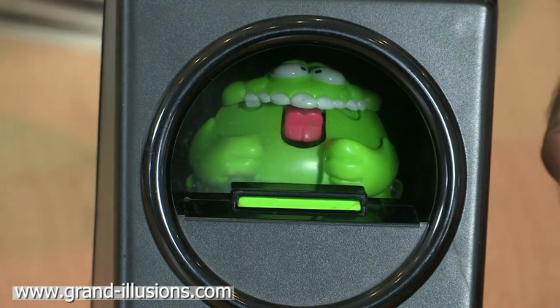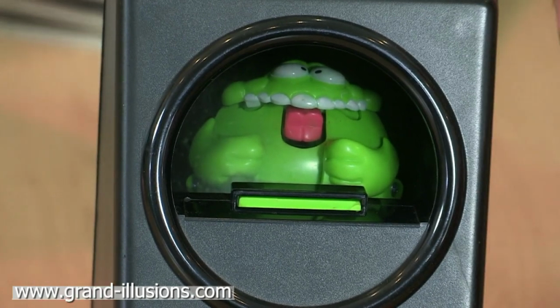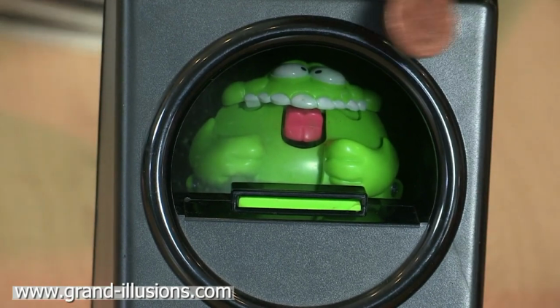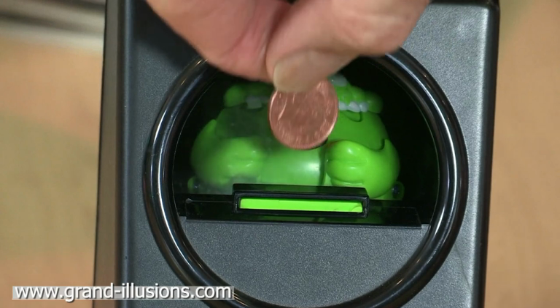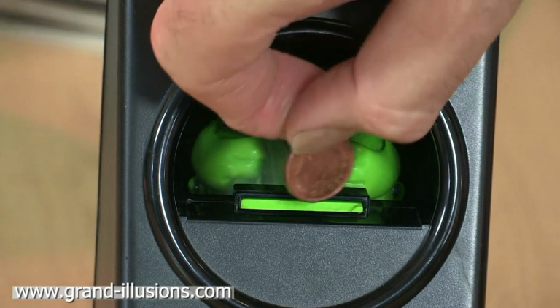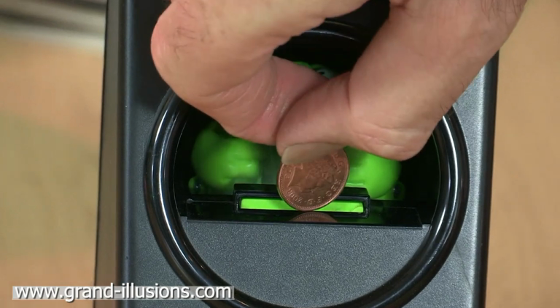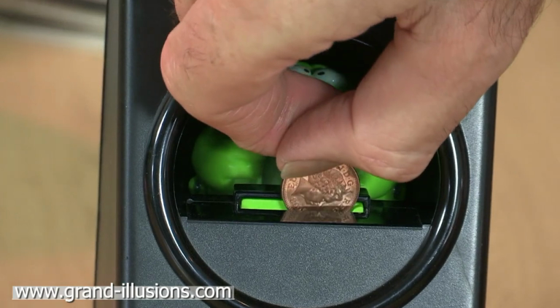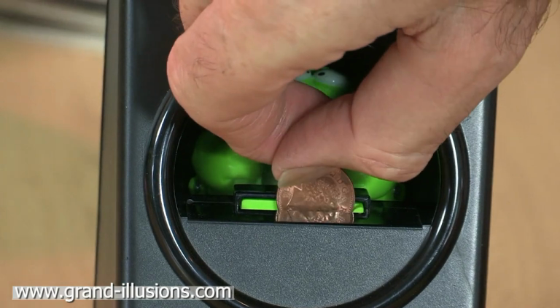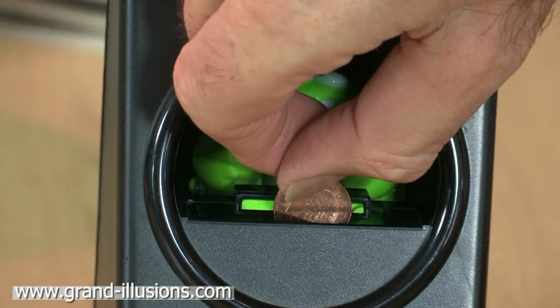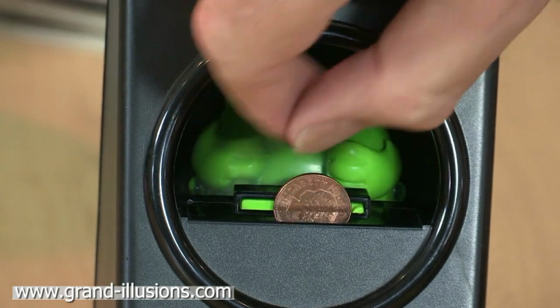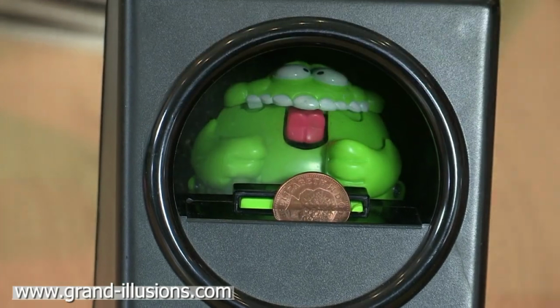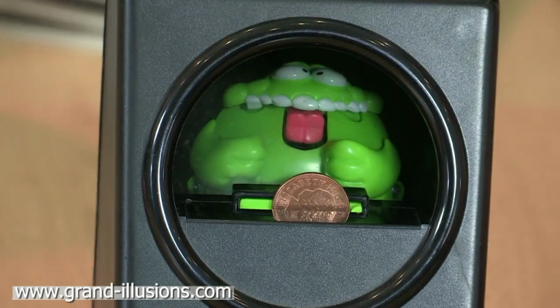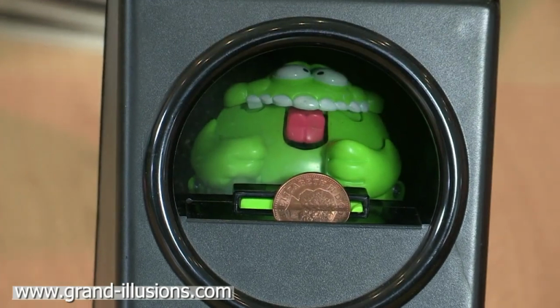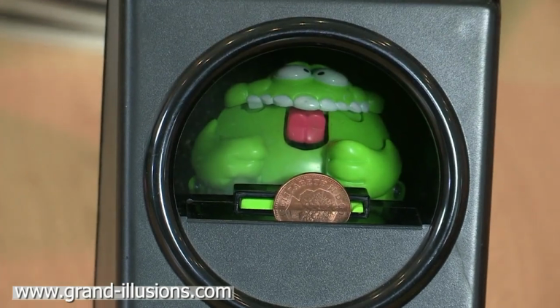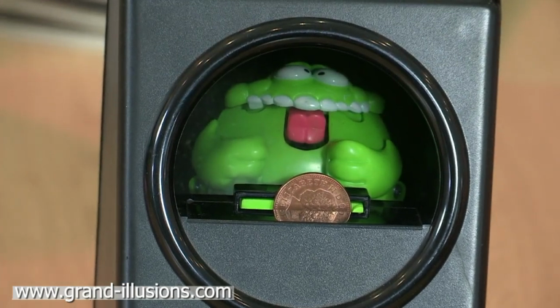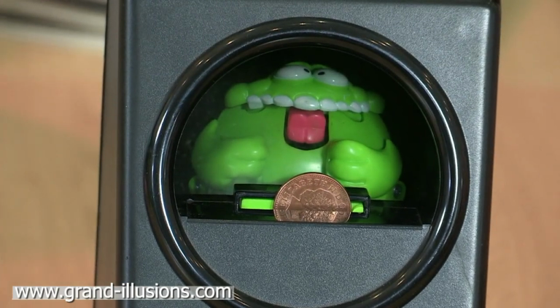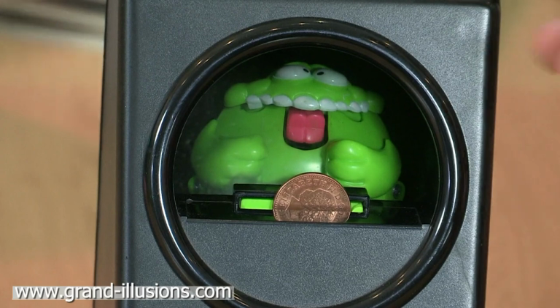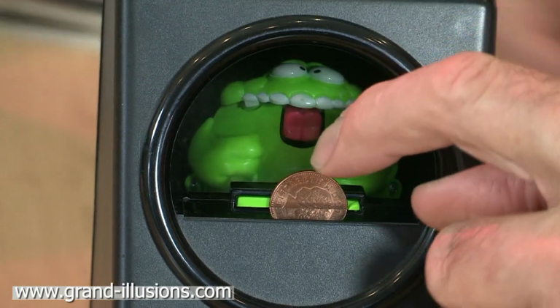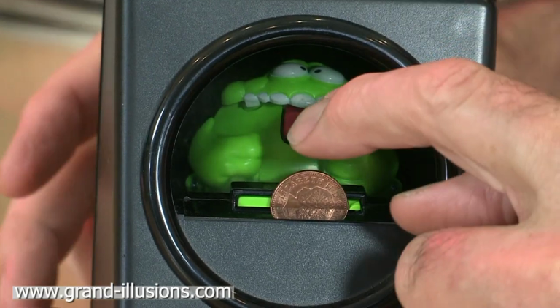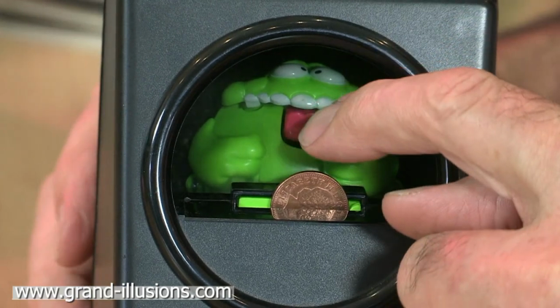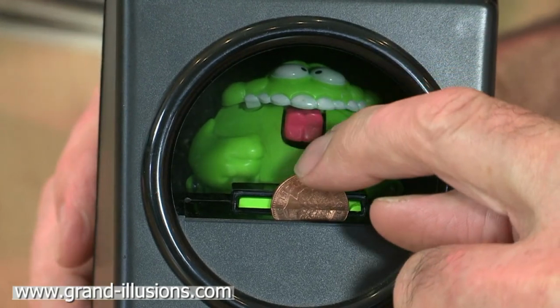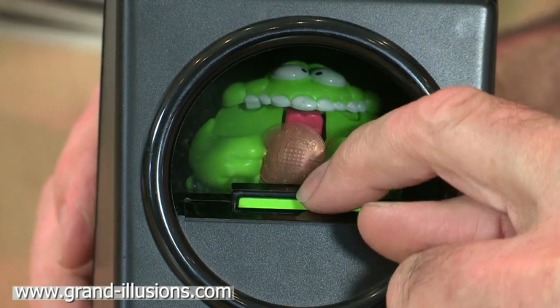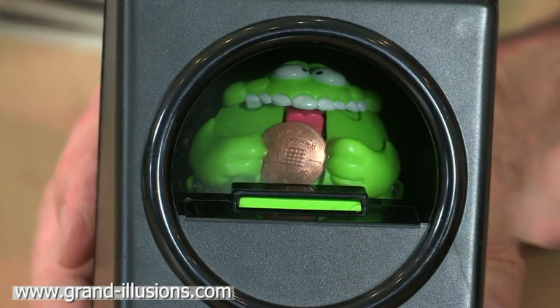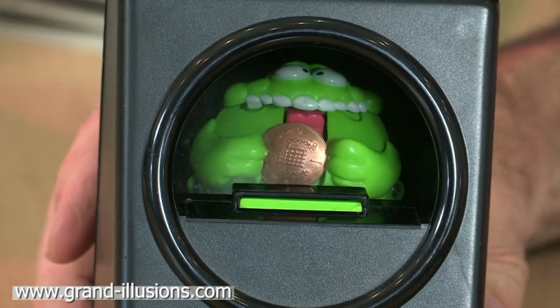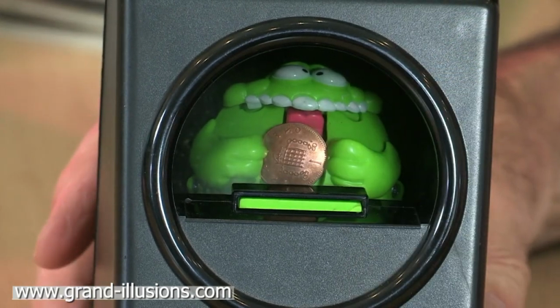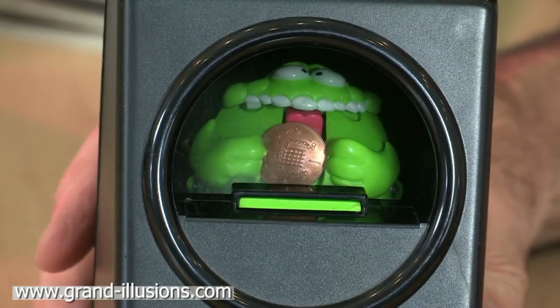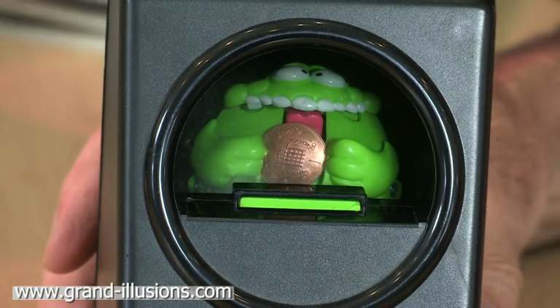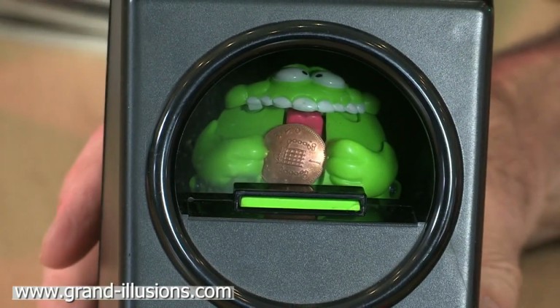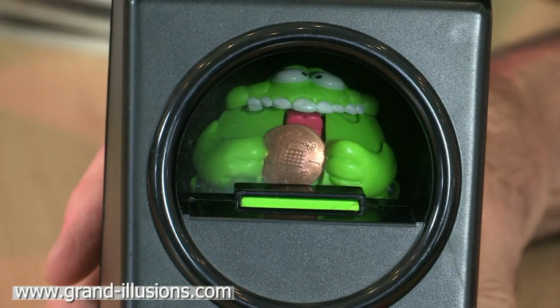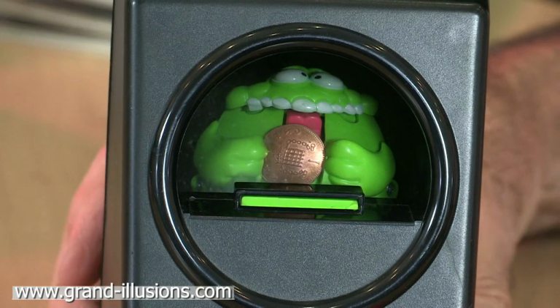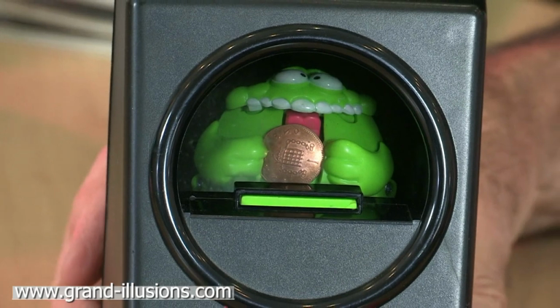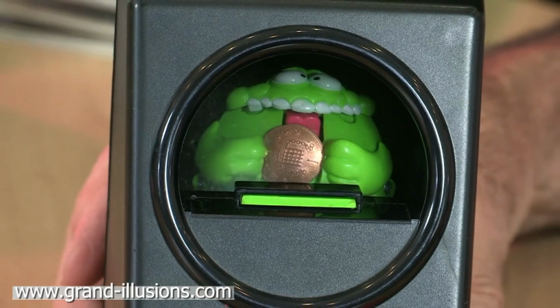Well, here's something else about it which will give you a clue. When I put this coin in, it's got the head of the coin facing towards you — heads. But the tail of the coin is what's going to appear in the monster's mouth. So that must be a reflection — it must be something picking it up from the back of the coin.